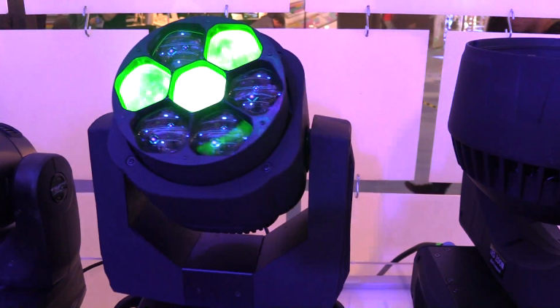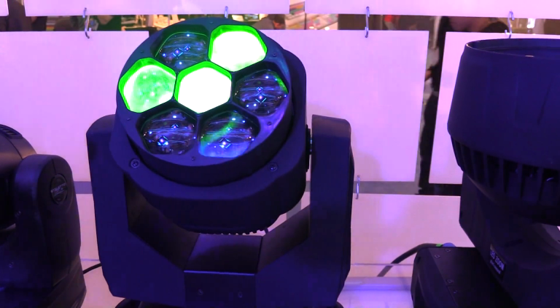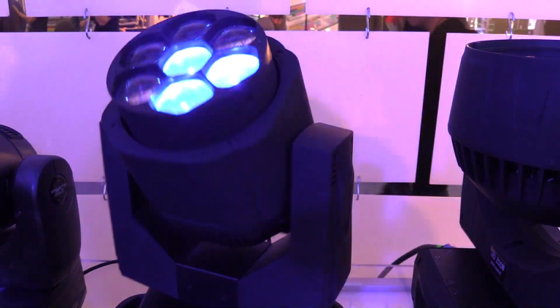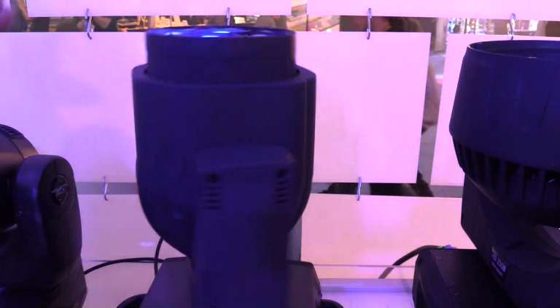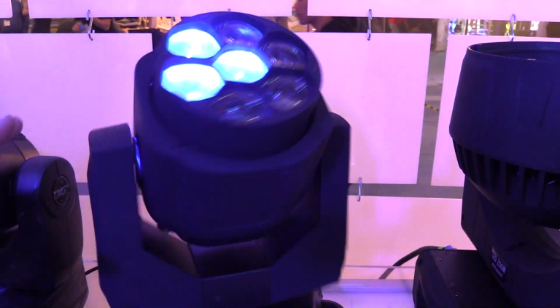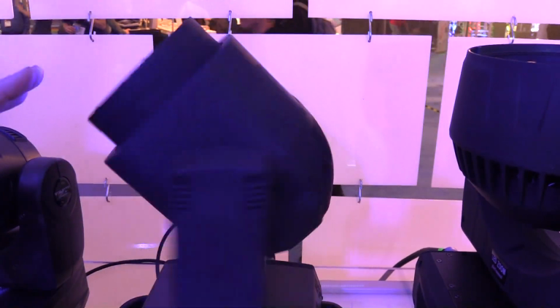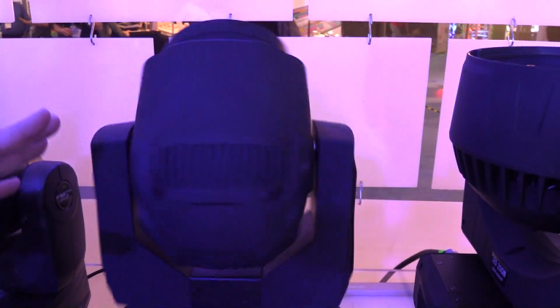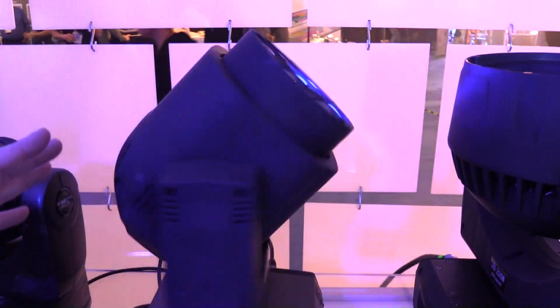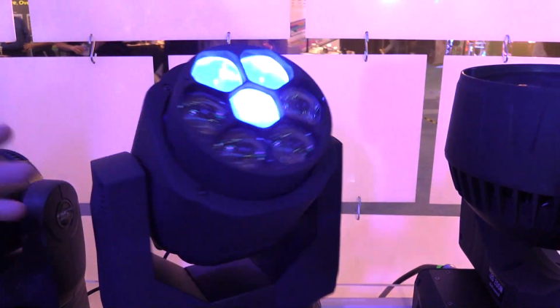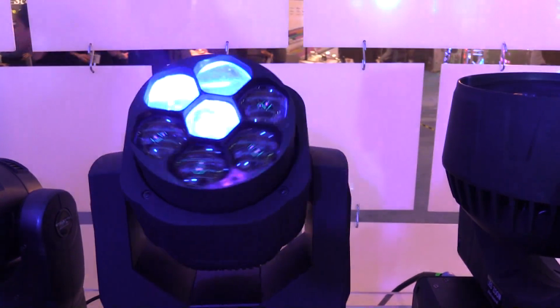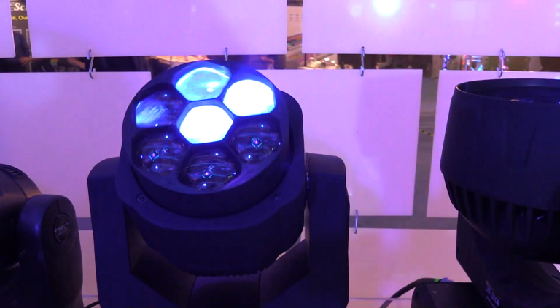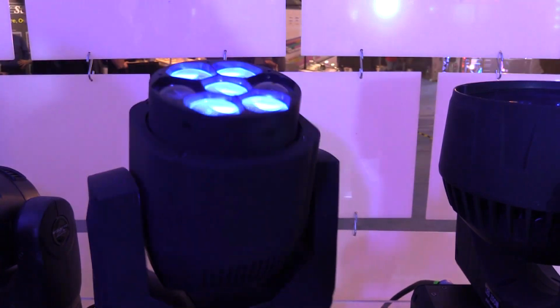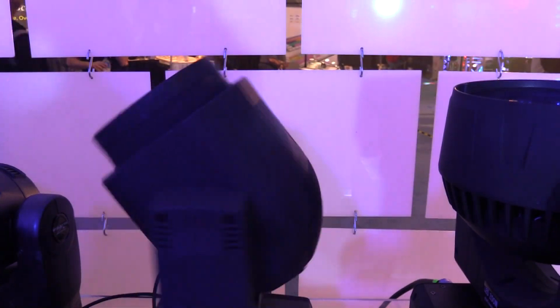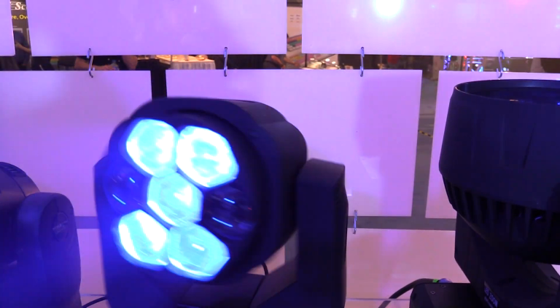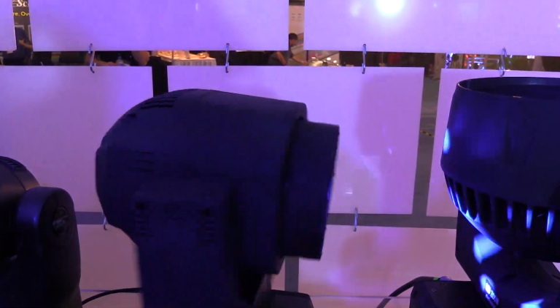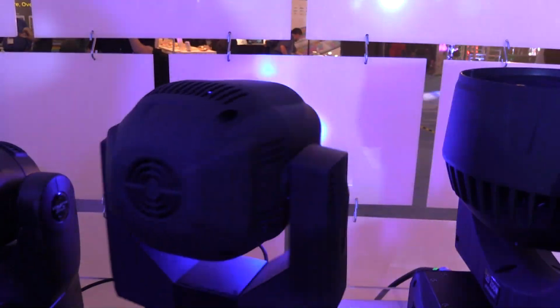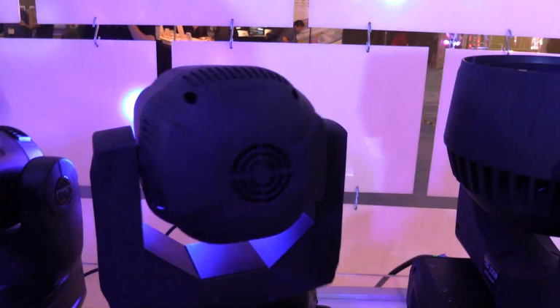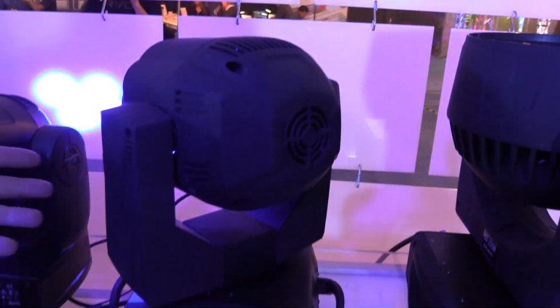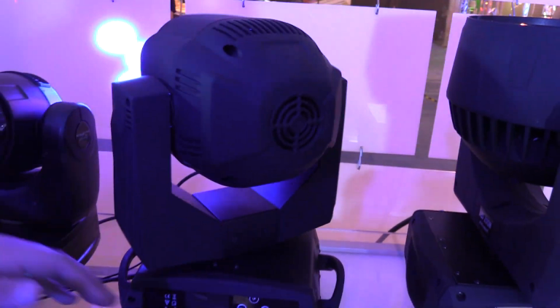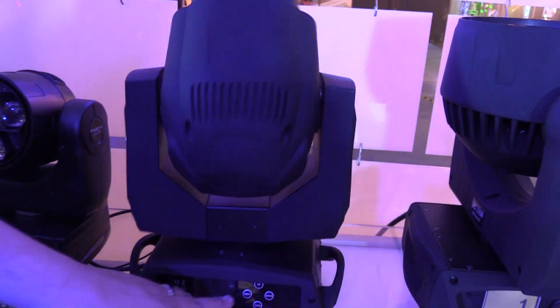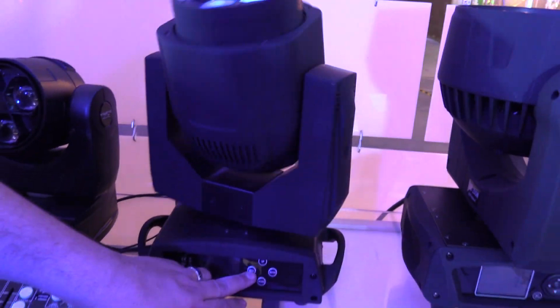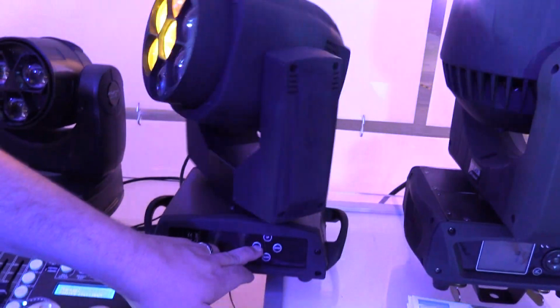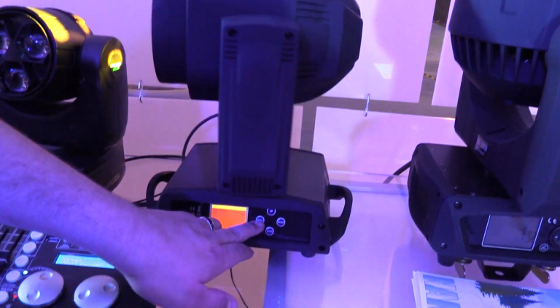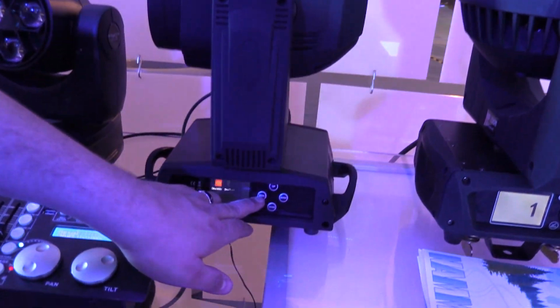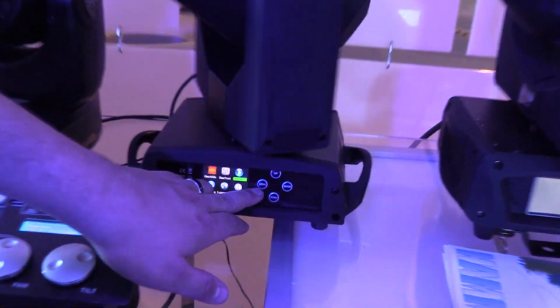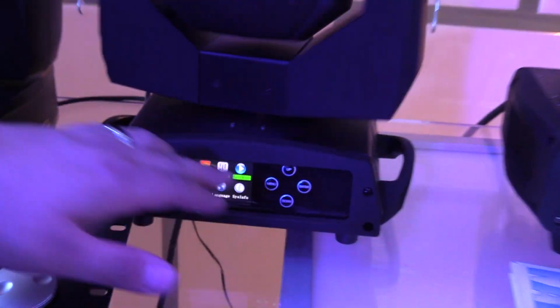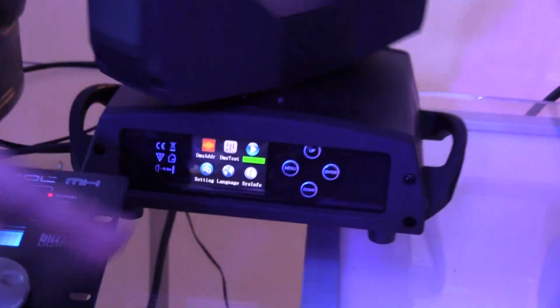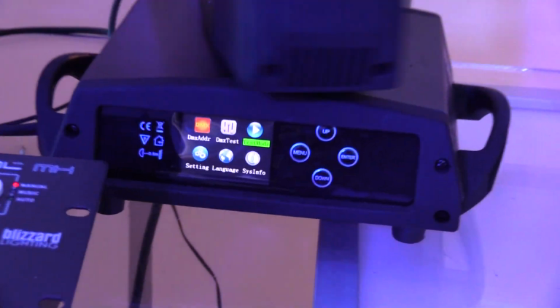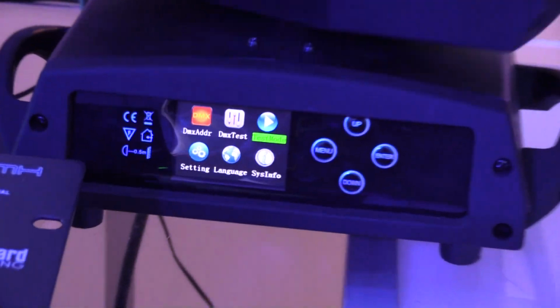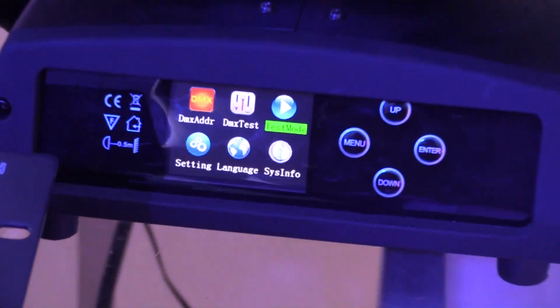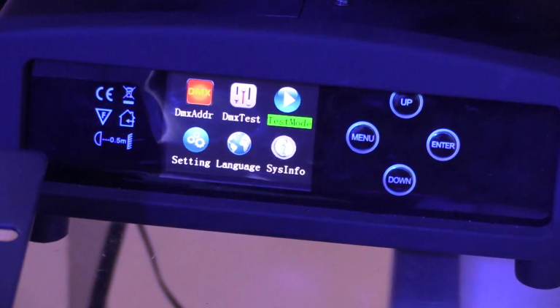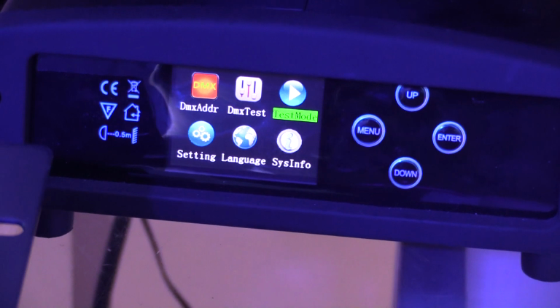And of course it has some really awesome light pipes in there, so you get some great color blending, as well as being really fast and a really easy-to-use LCD three-color menu.